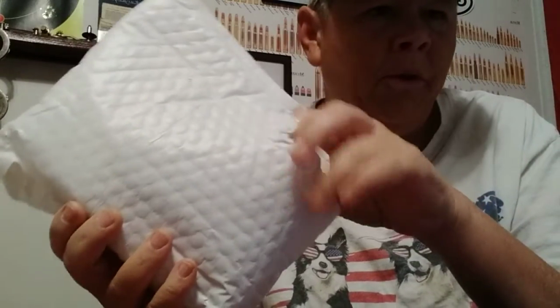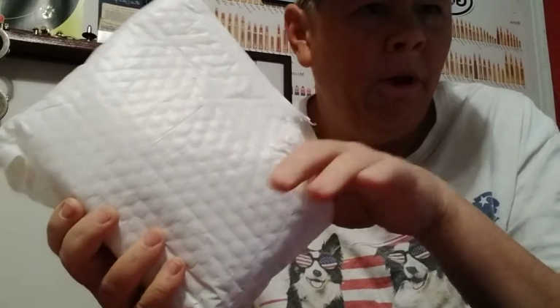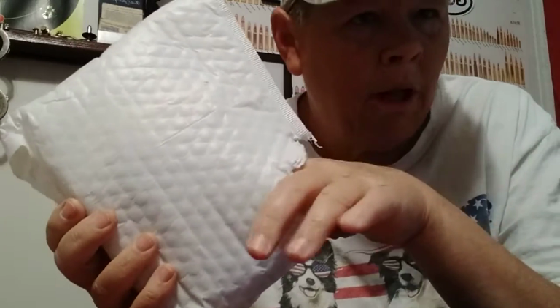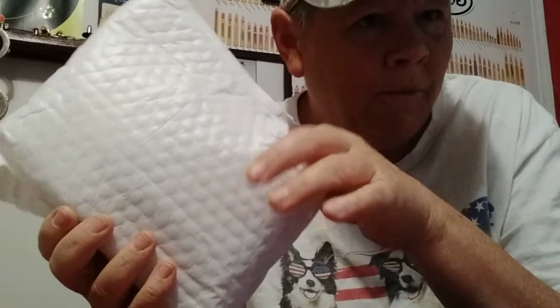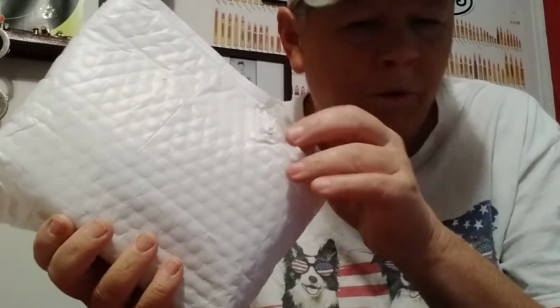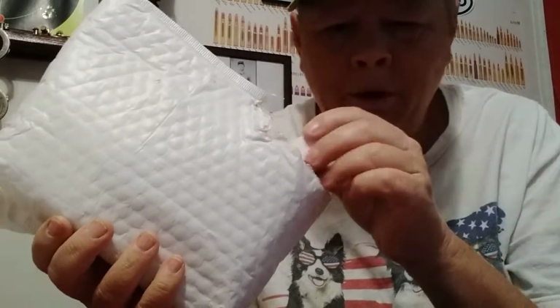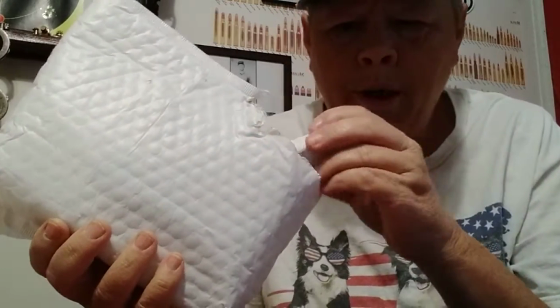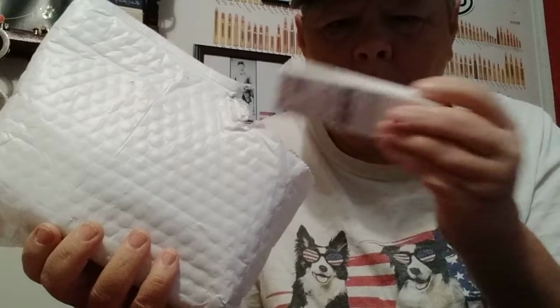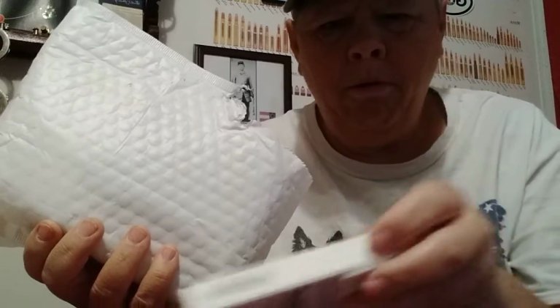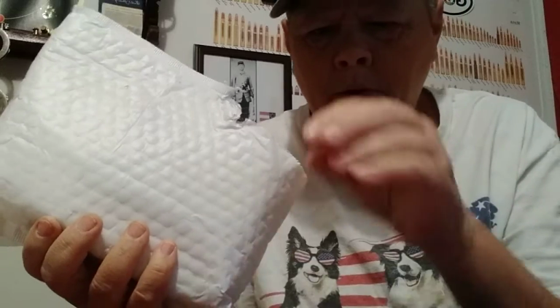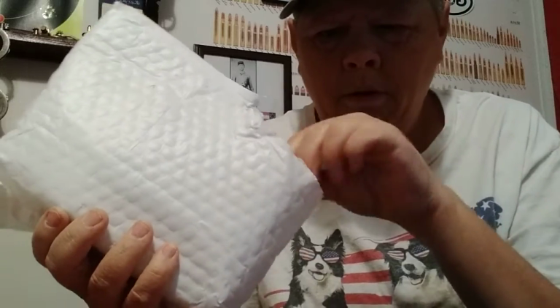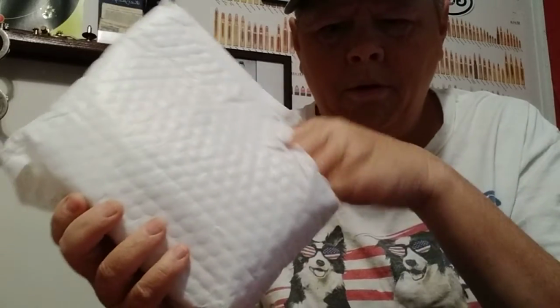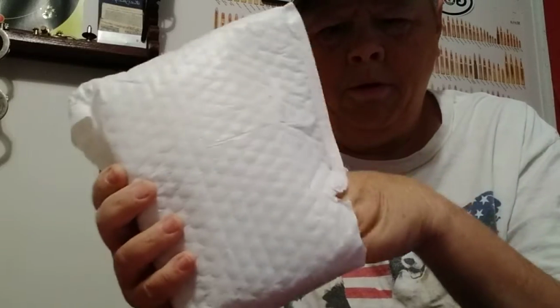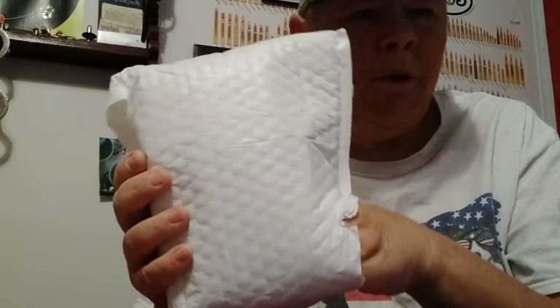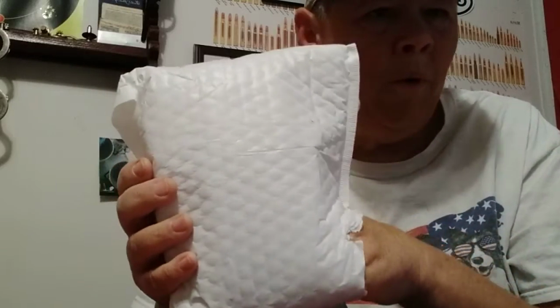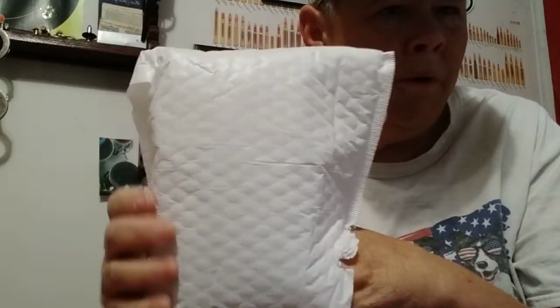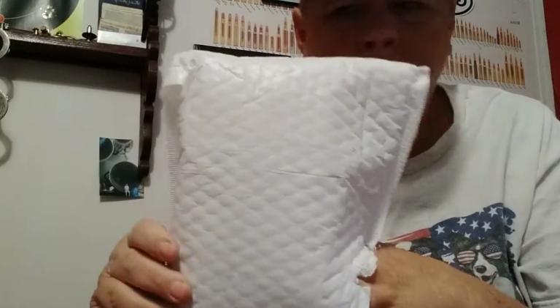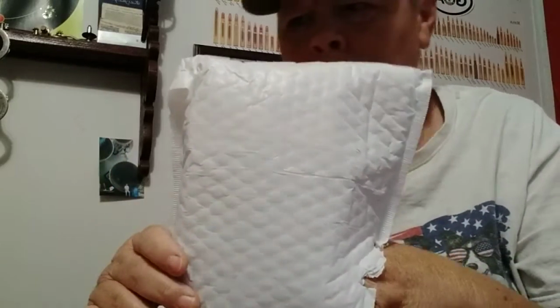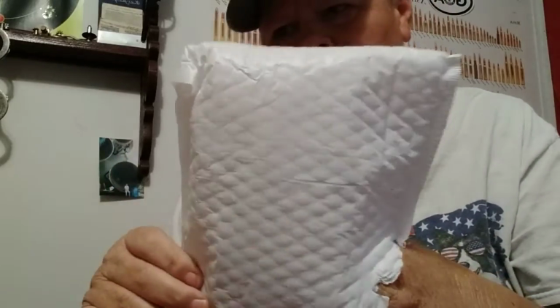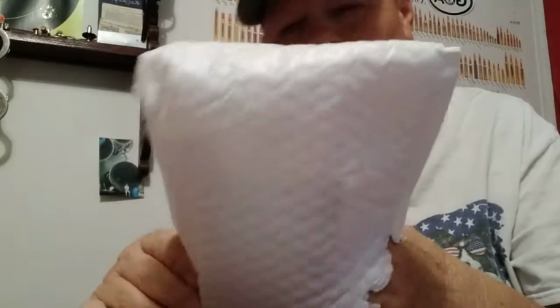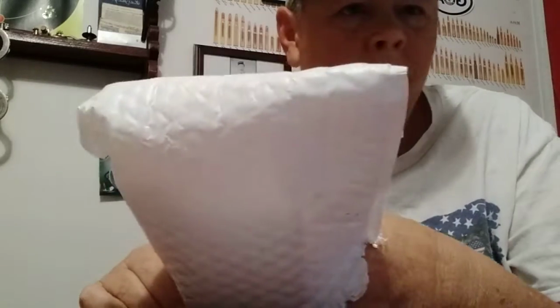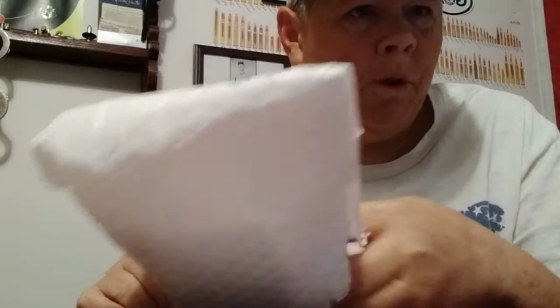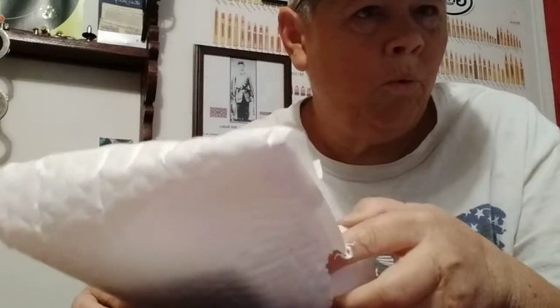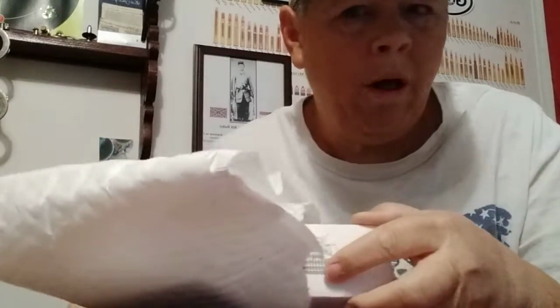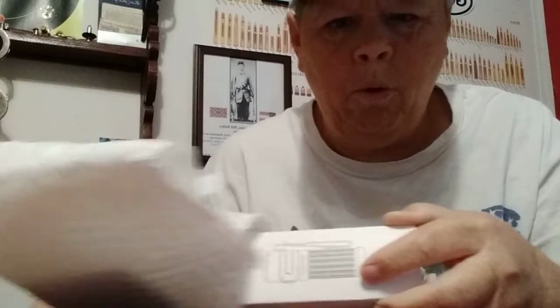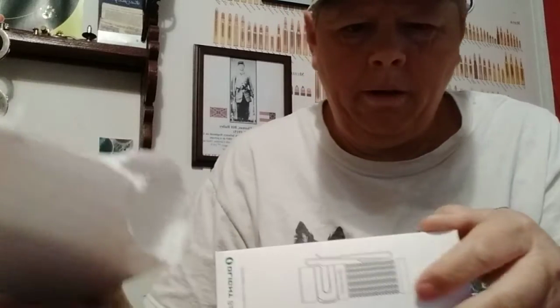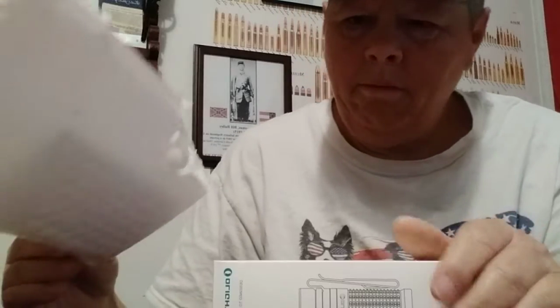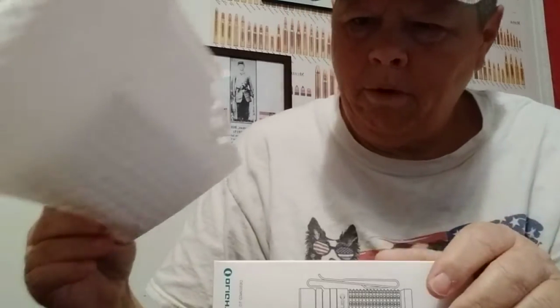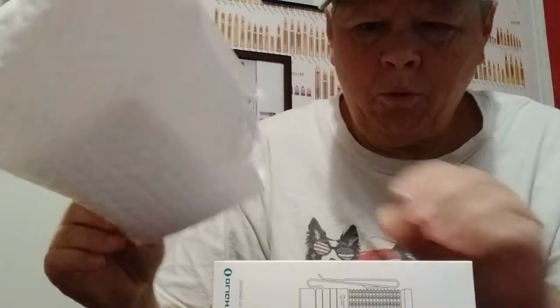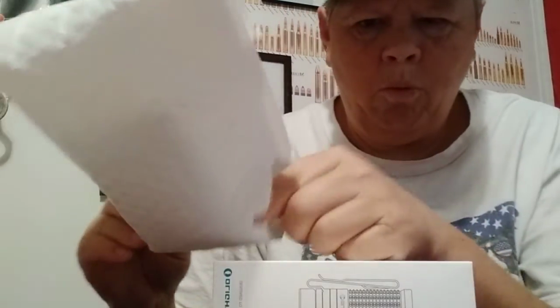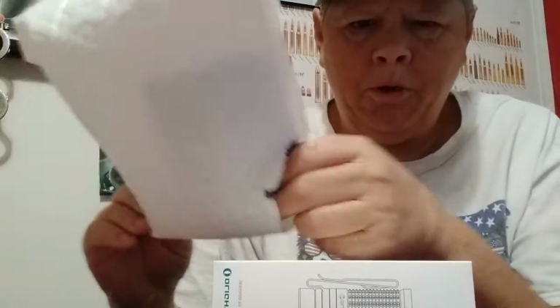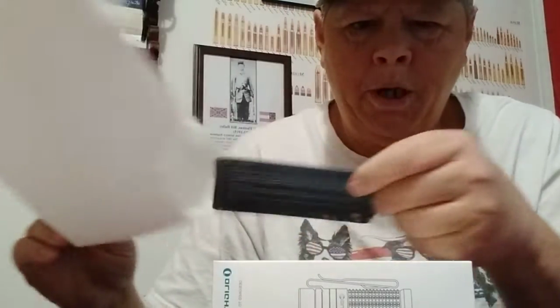This is the Olight stuff I was telling you all about — the stuff I ordered the other day. Actually, shipping was quite quick. I was quite surprised.